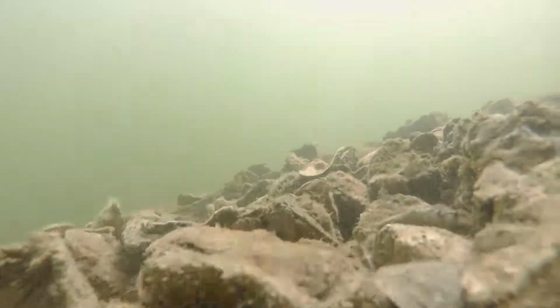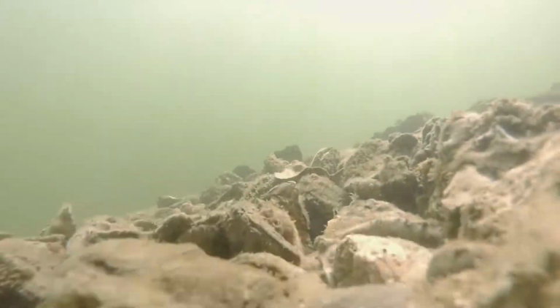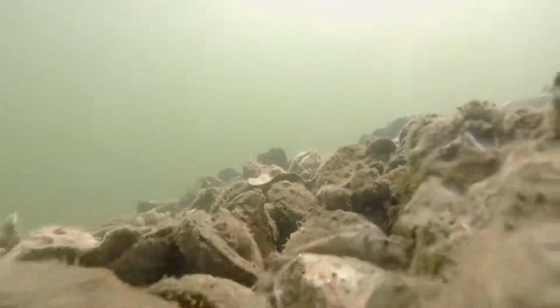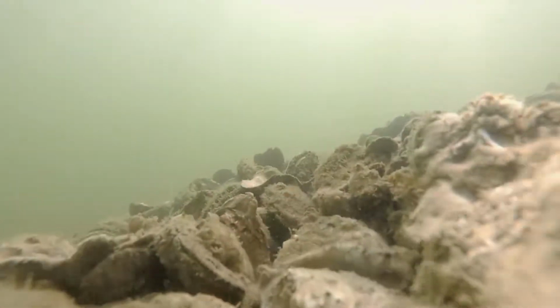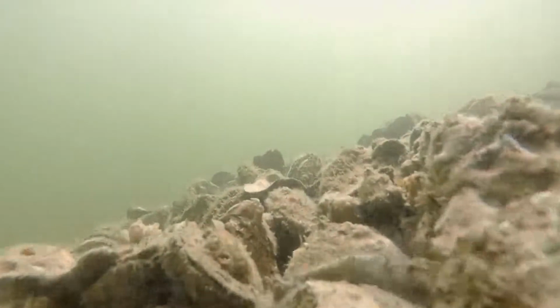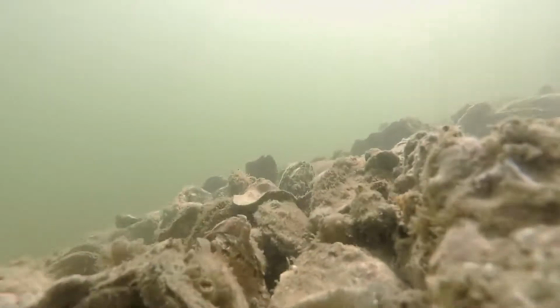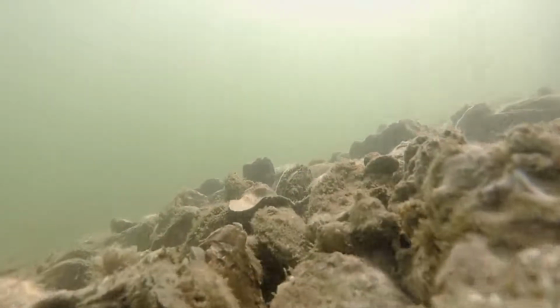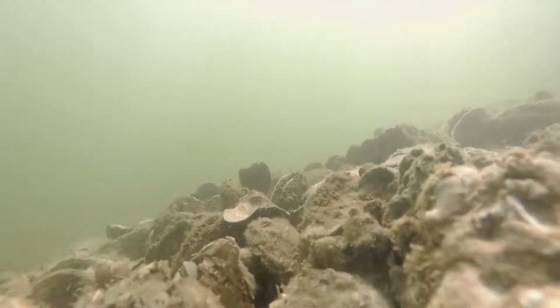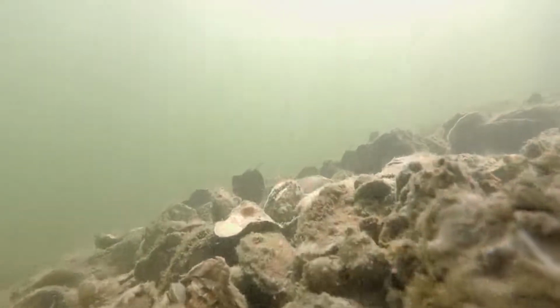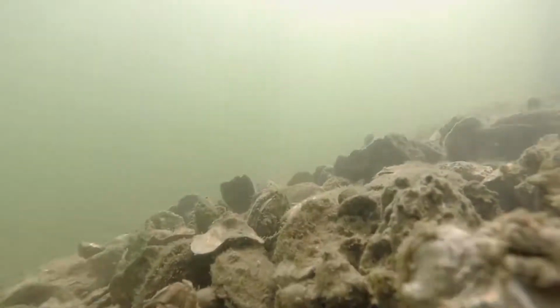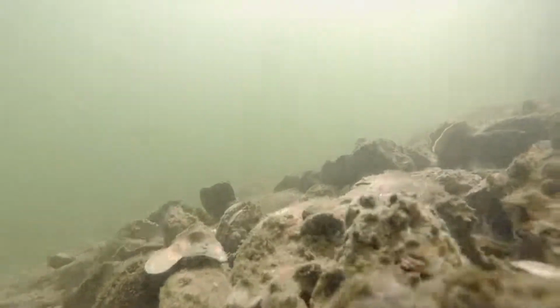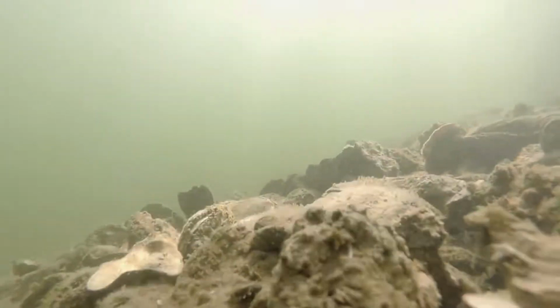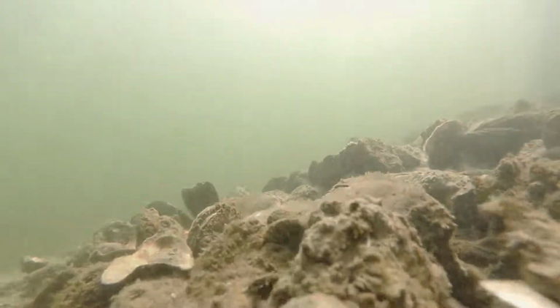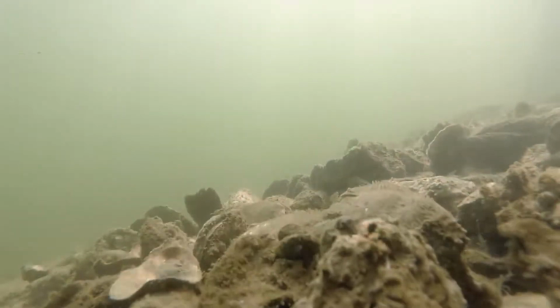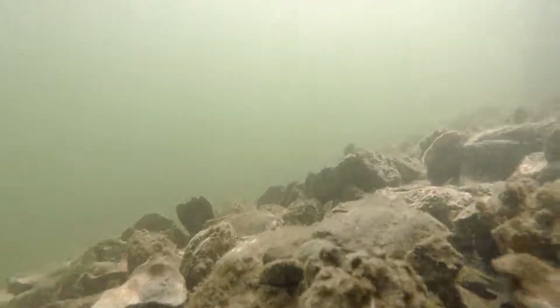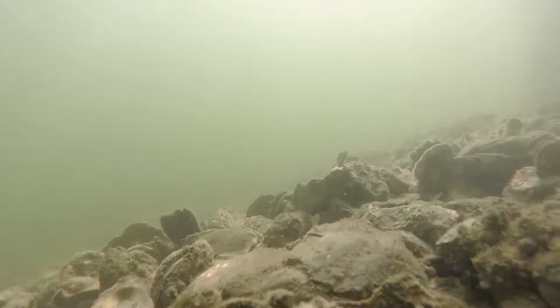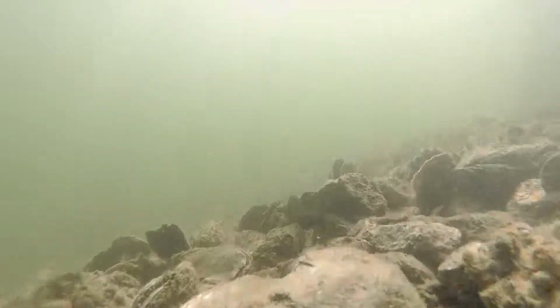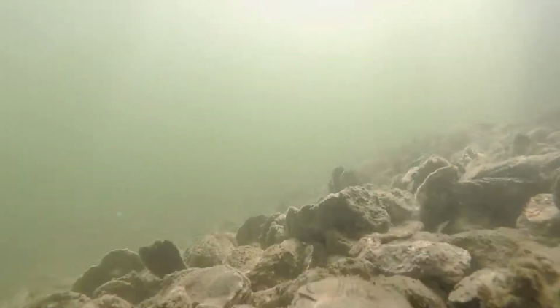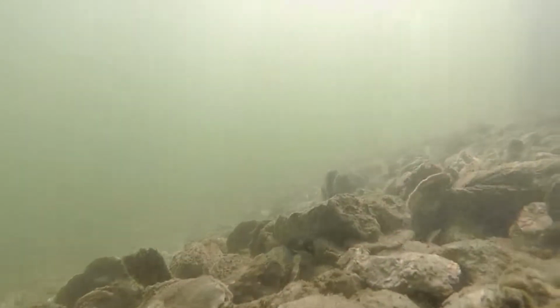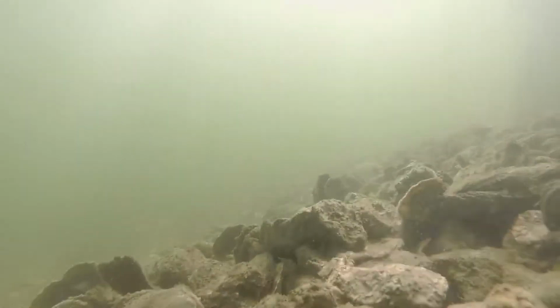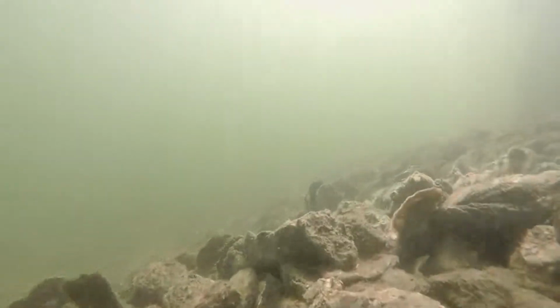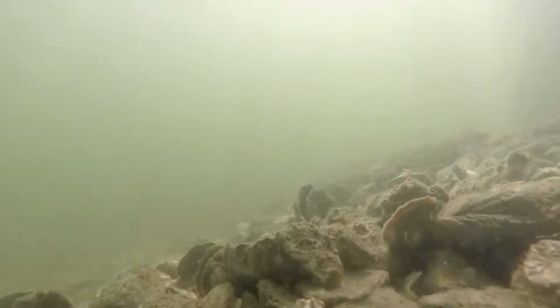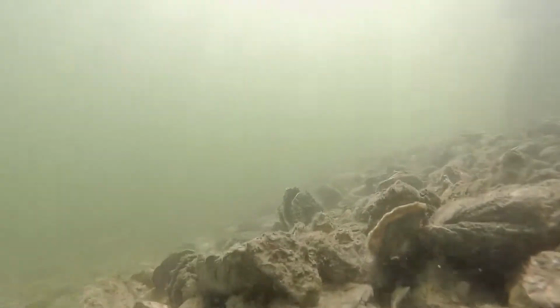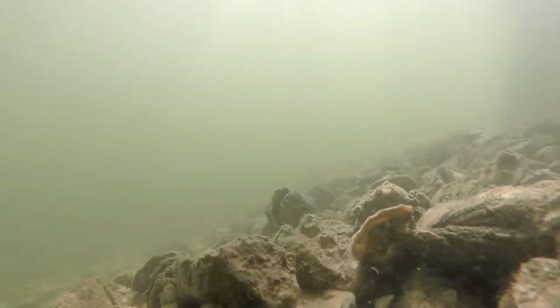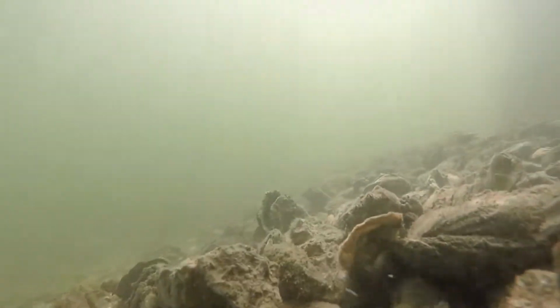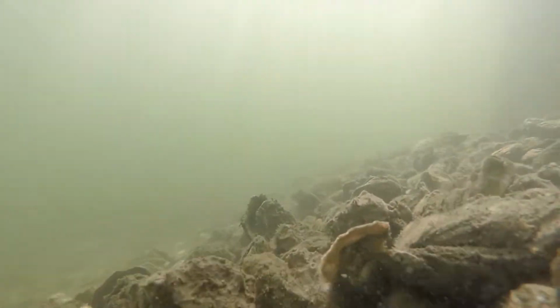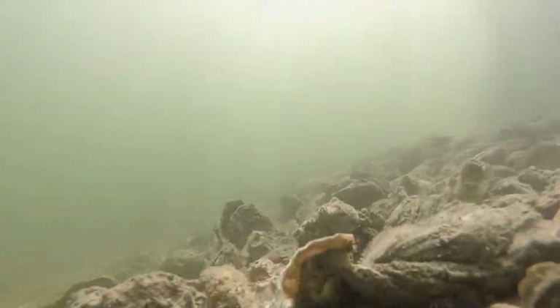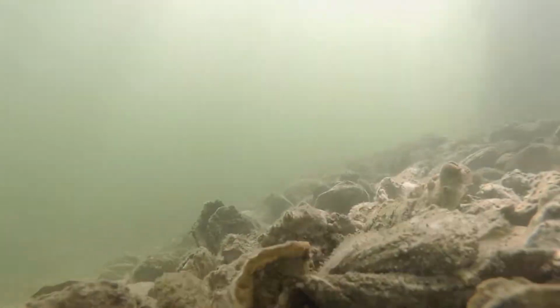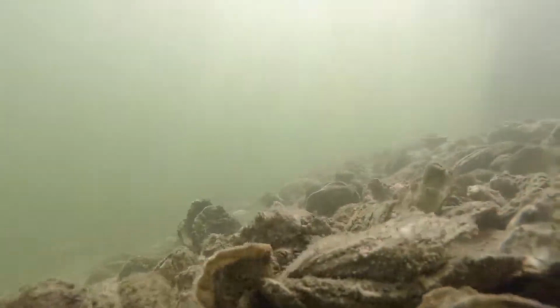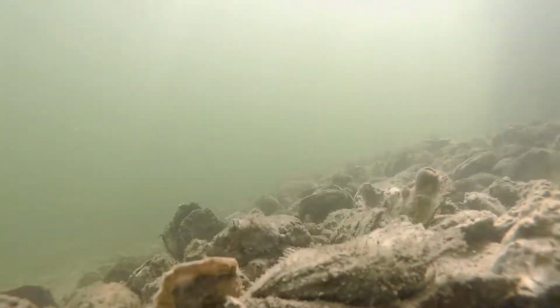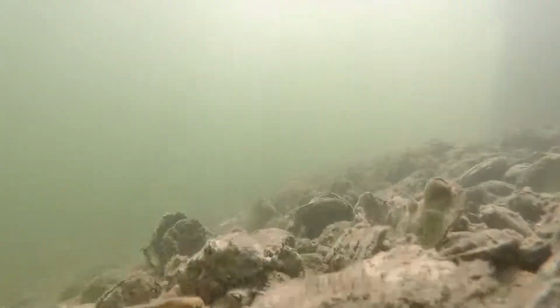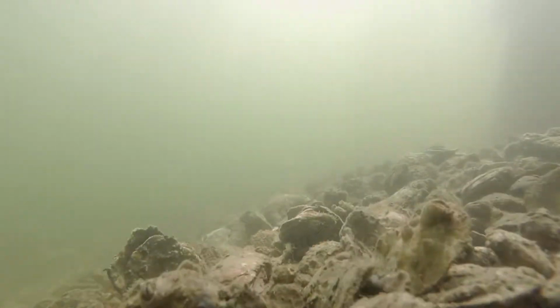Centuries of over-harvesting, disease, and habitat loss have depleted the bay's oyster population to less than 1% of what it once was.